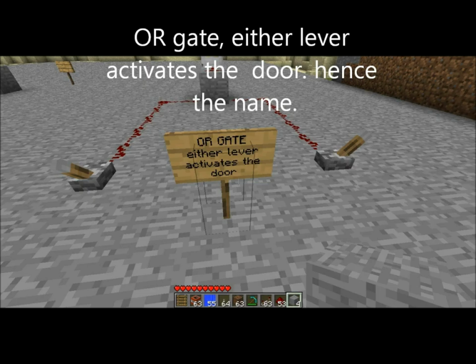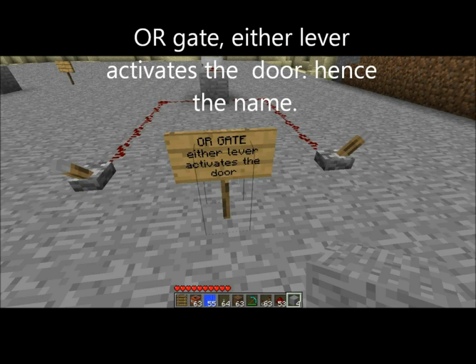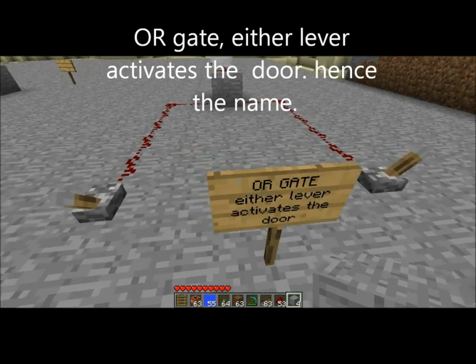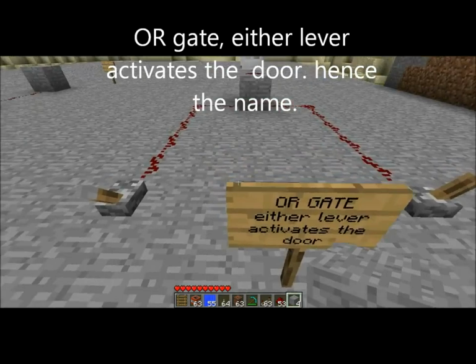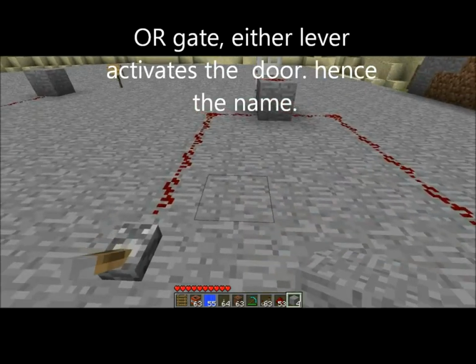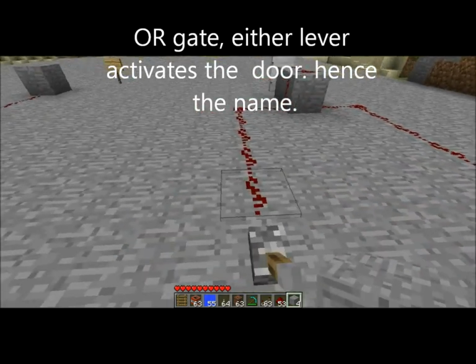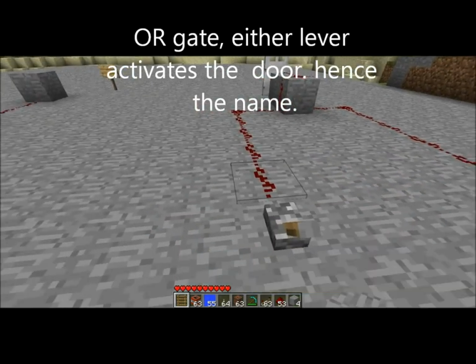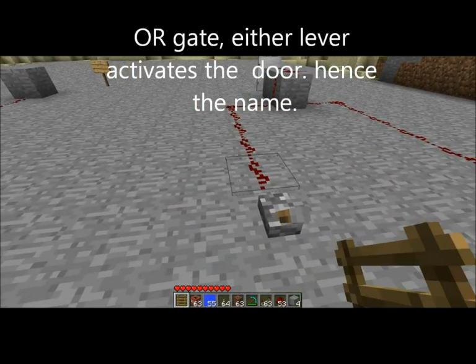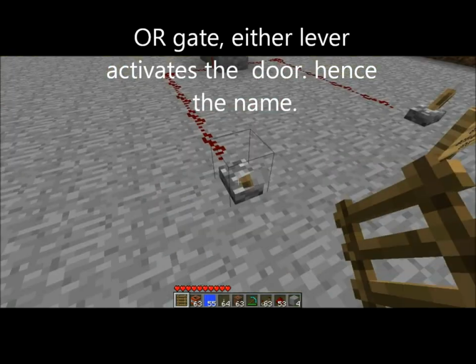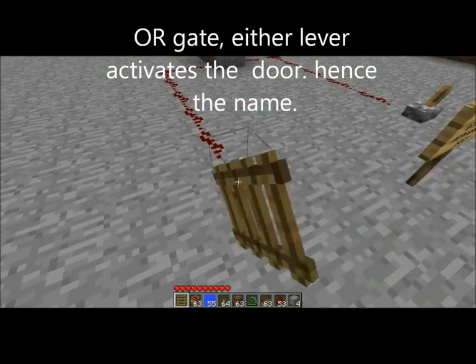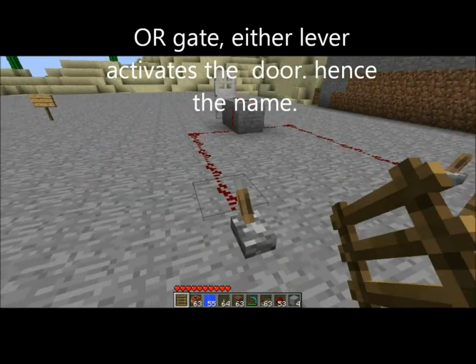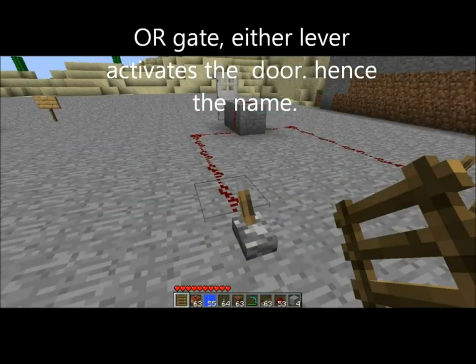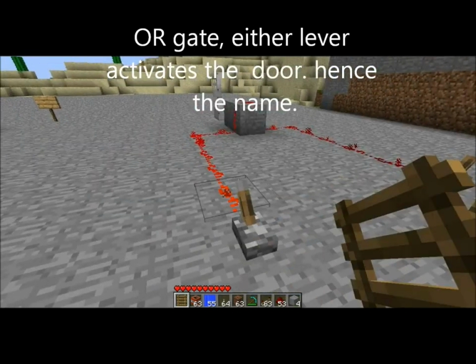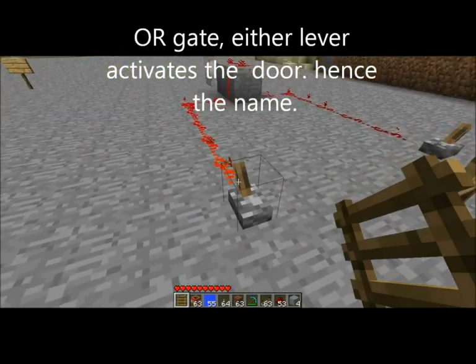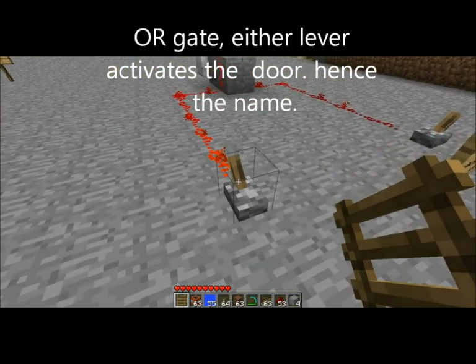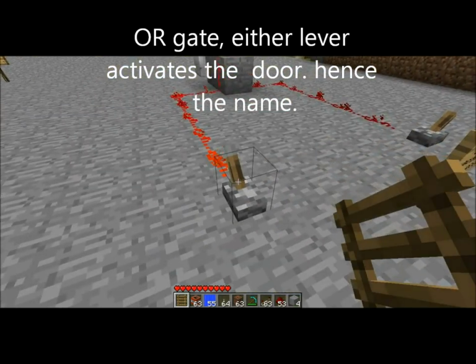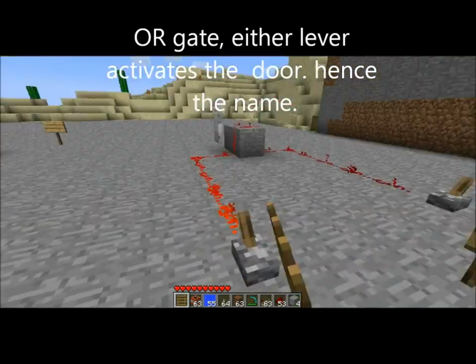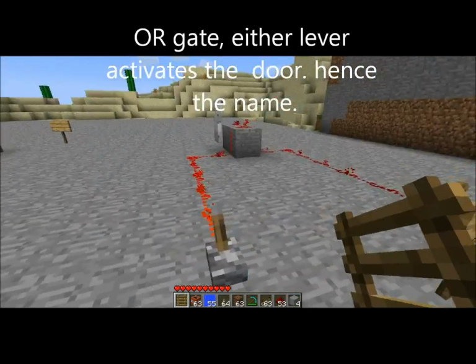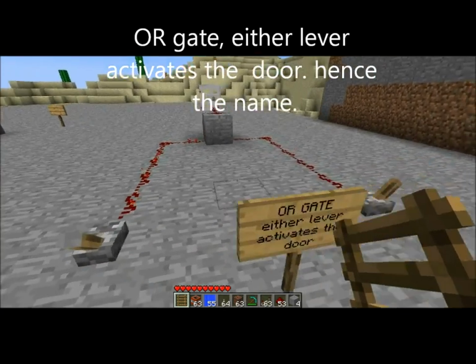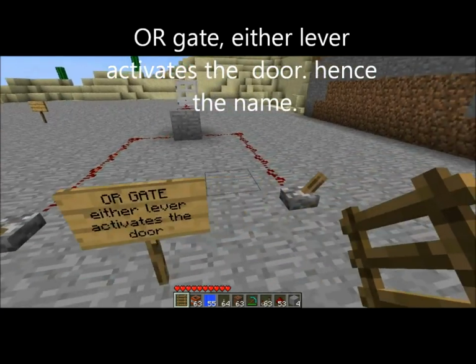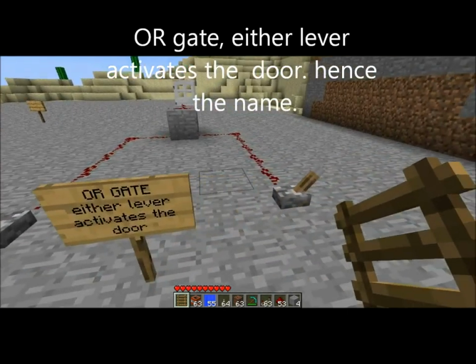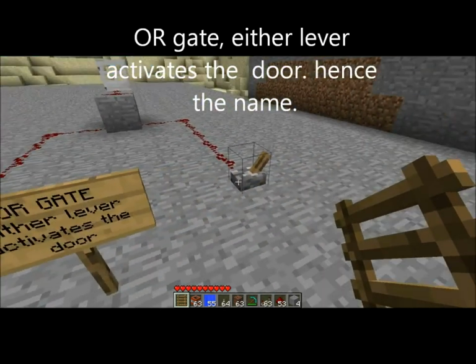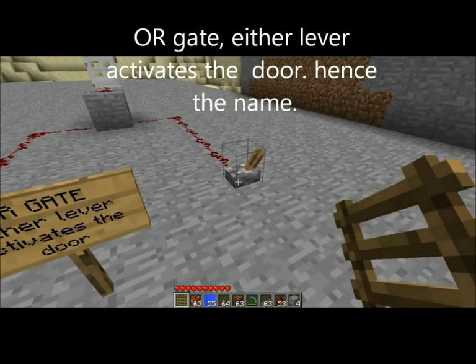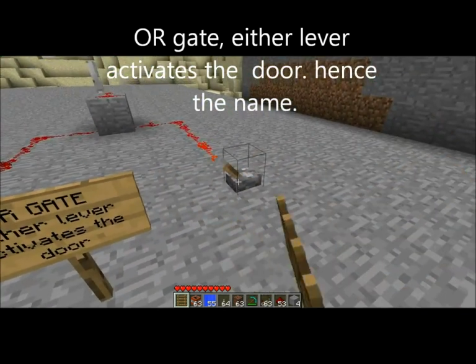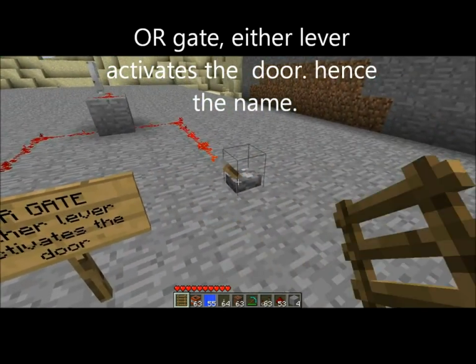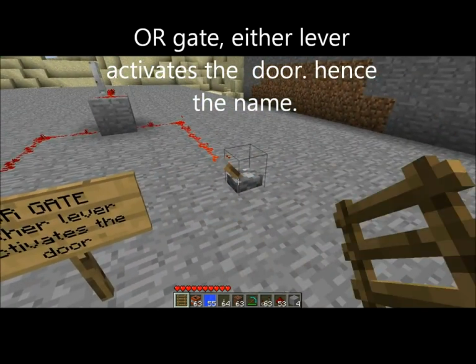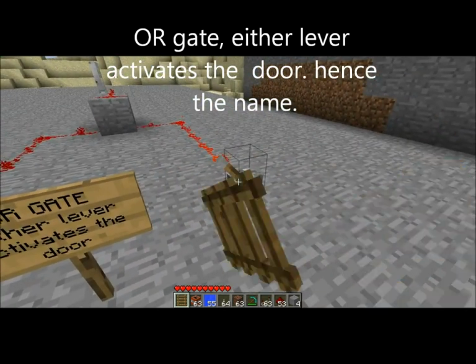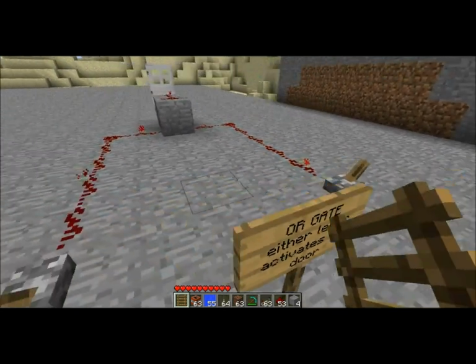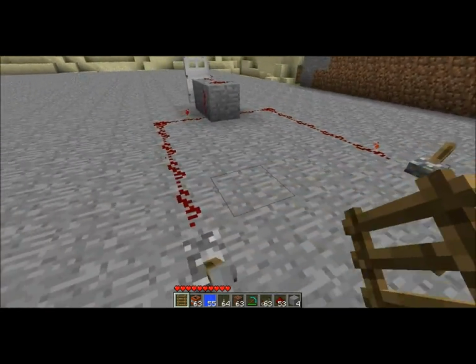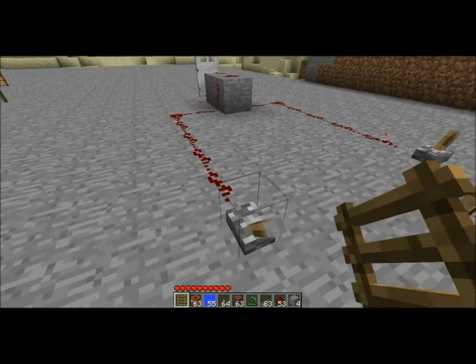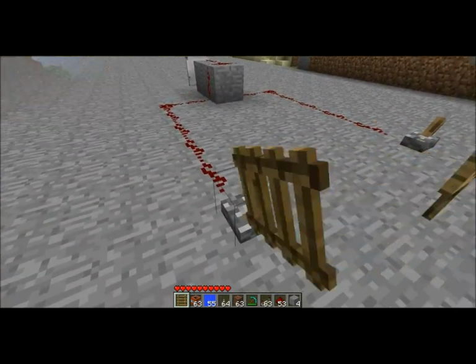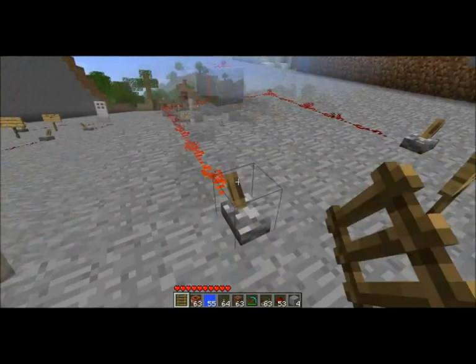What you got here is the OR gate. Either lever activates the door — hence the name, of course. So yeah, that's the OR gate. Next is the NOT gate.